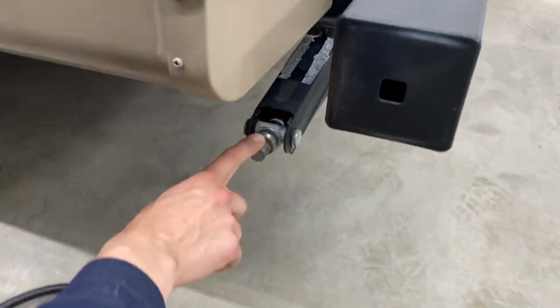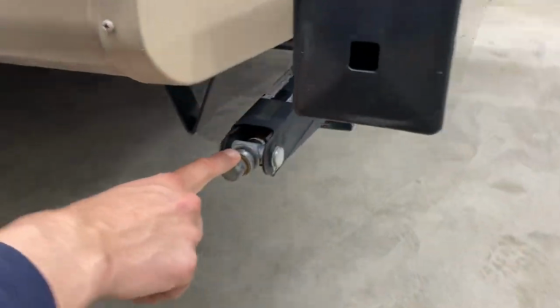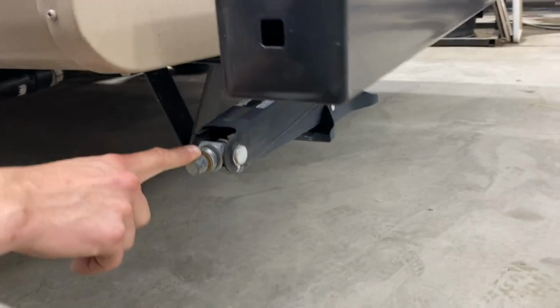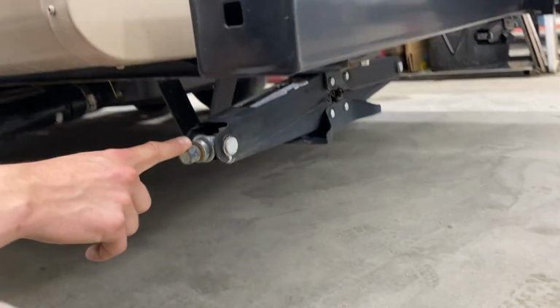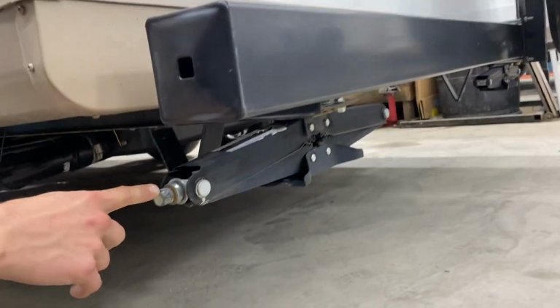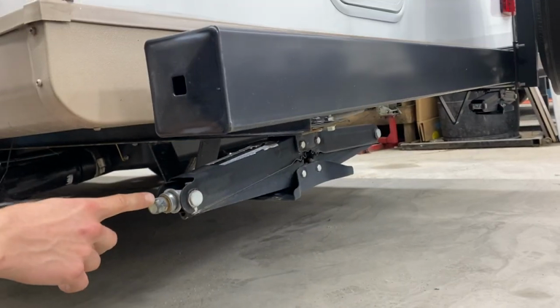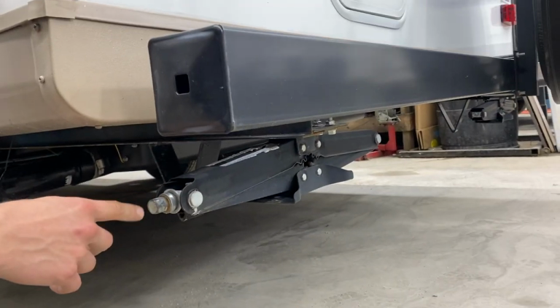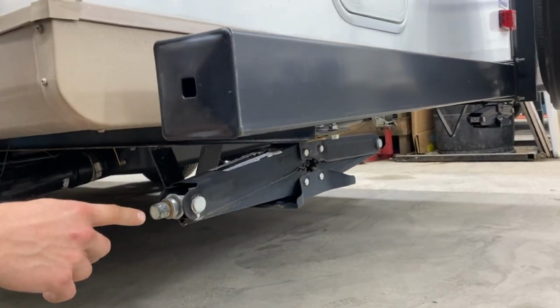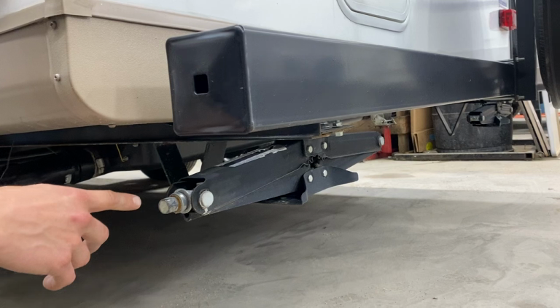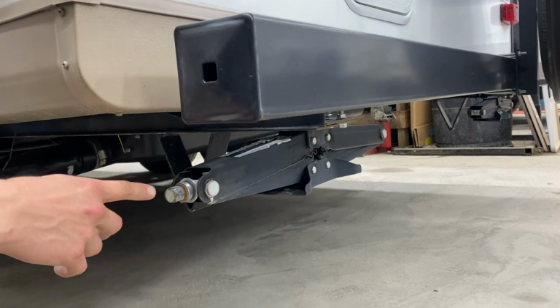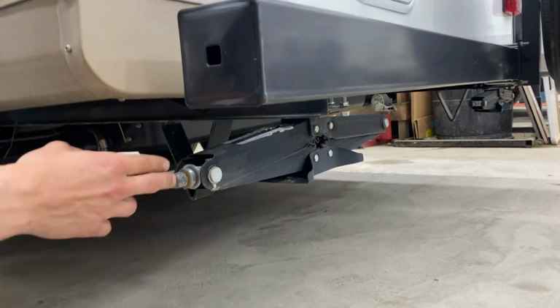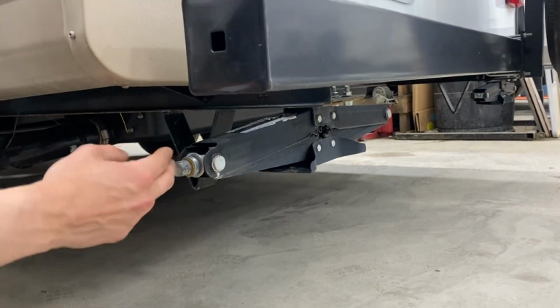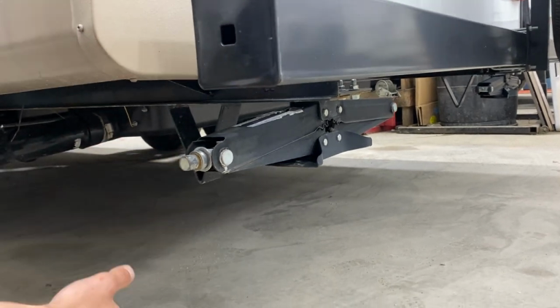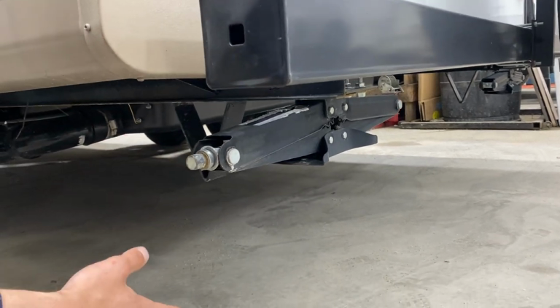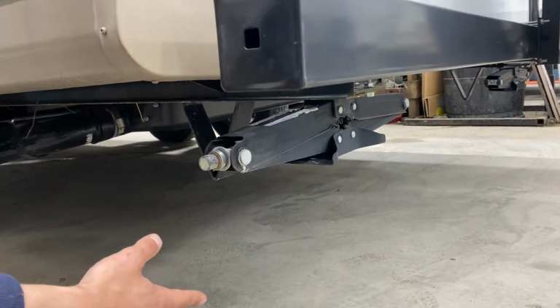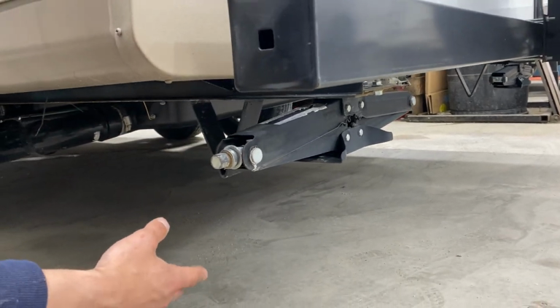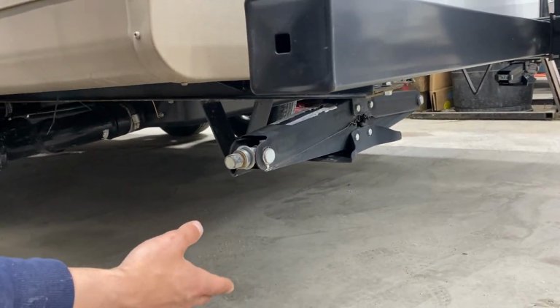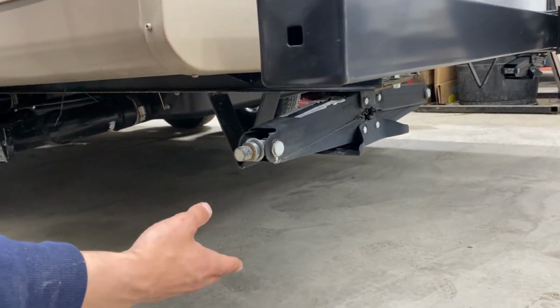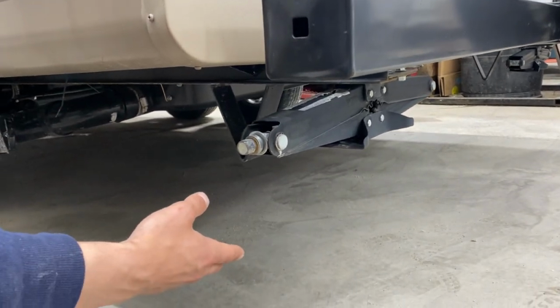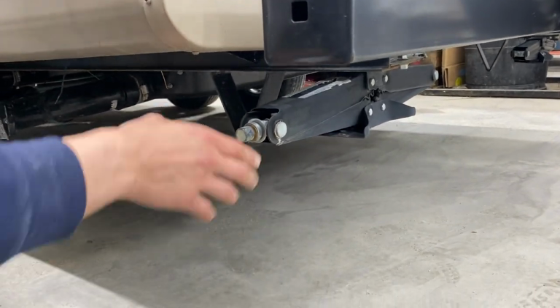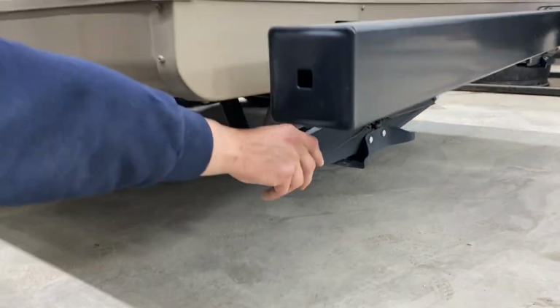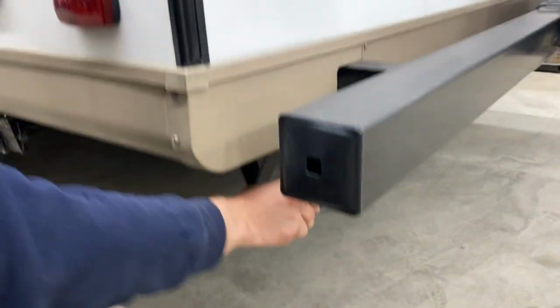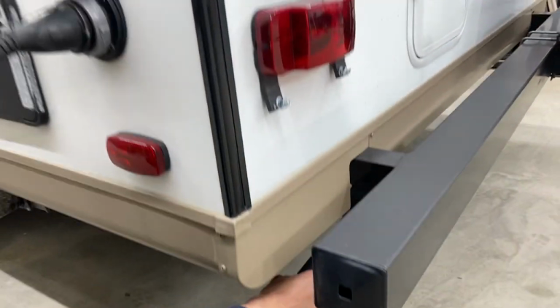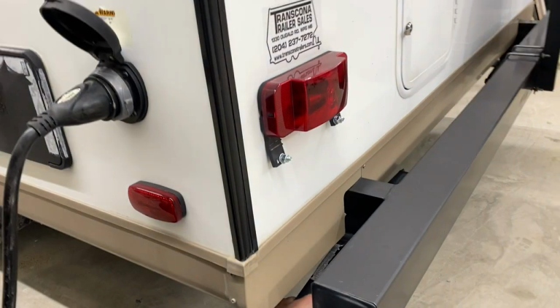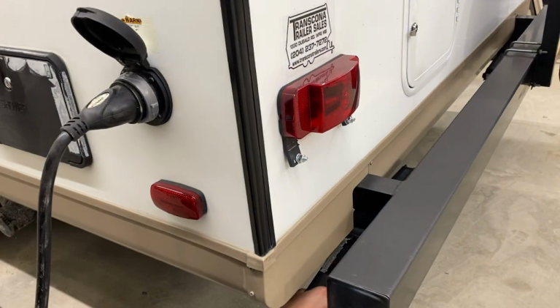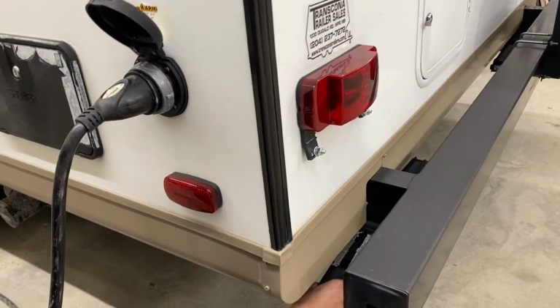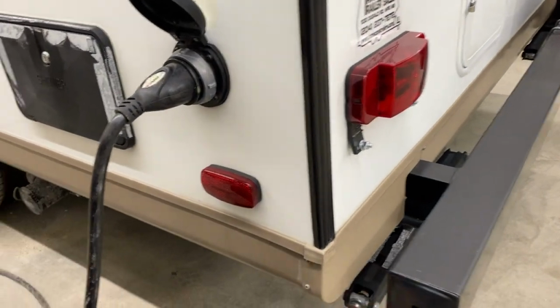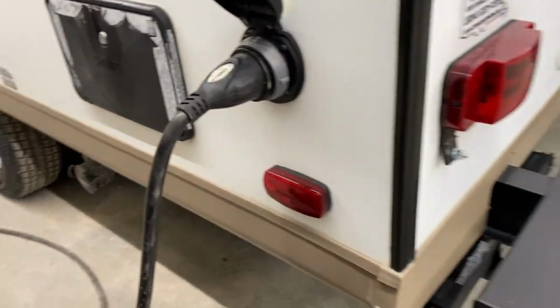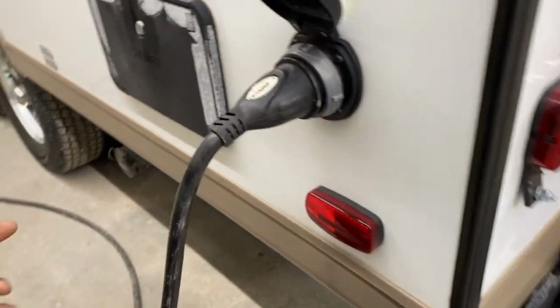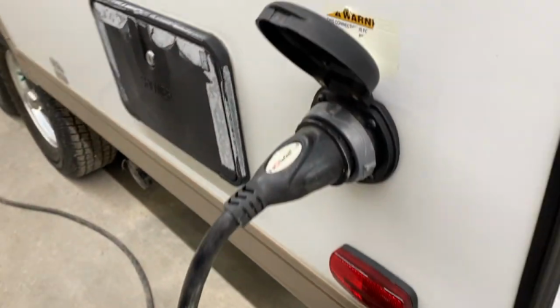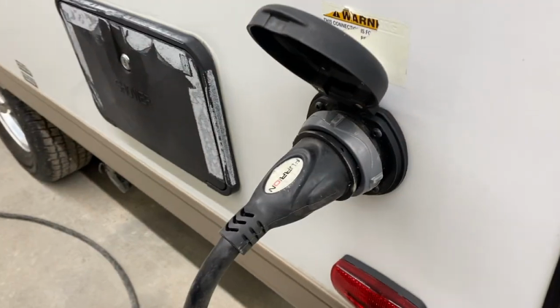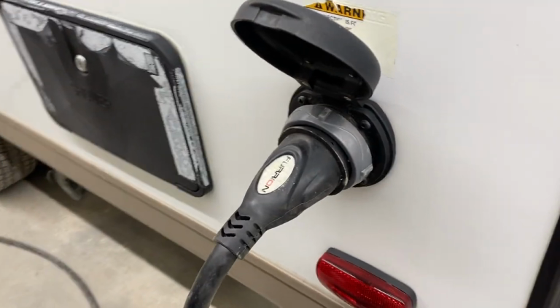In this corner, as well as in each corner of the trailer, you're going to find stabilizer jacks. They run down, contact the ground, and you give them another turn just to firm things up. That'll get rid of all that bounce you can feel in the unit right now, keeping things firm while you're out camping.